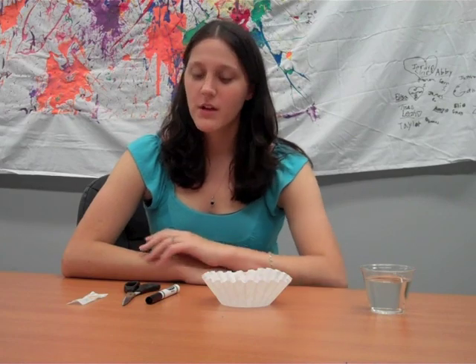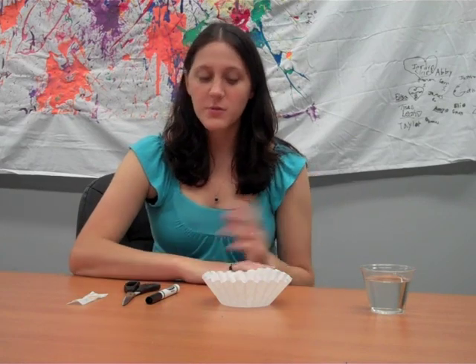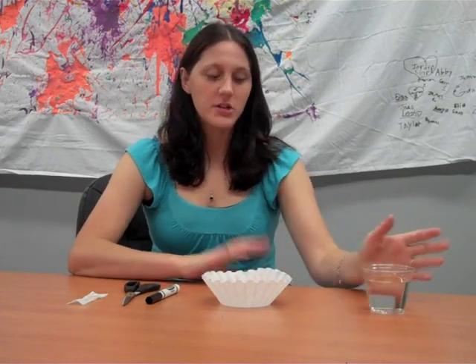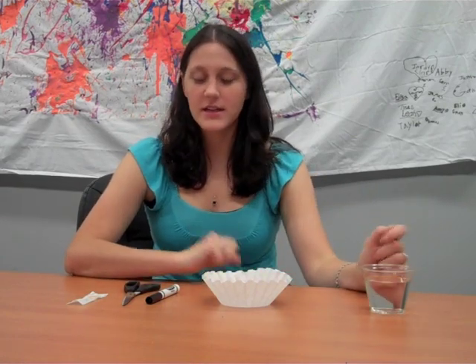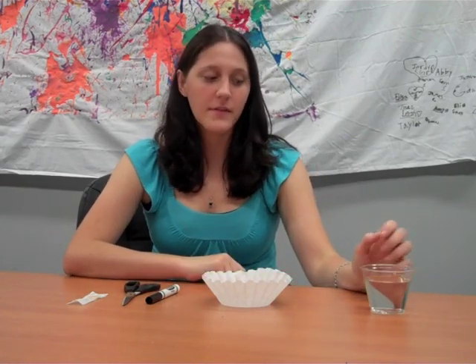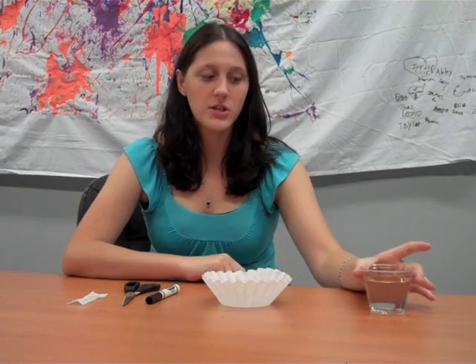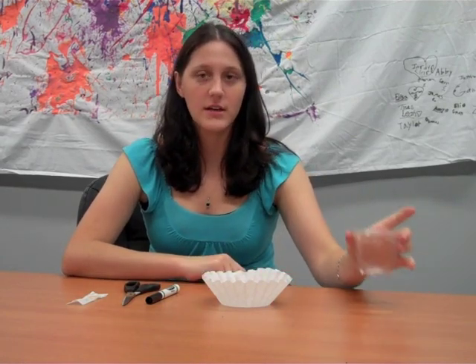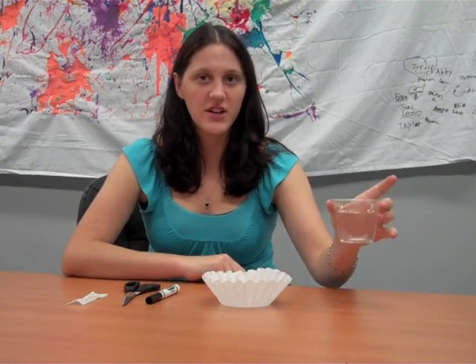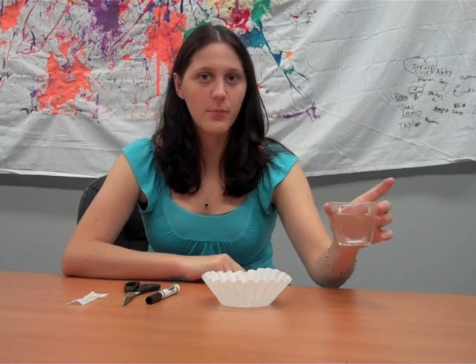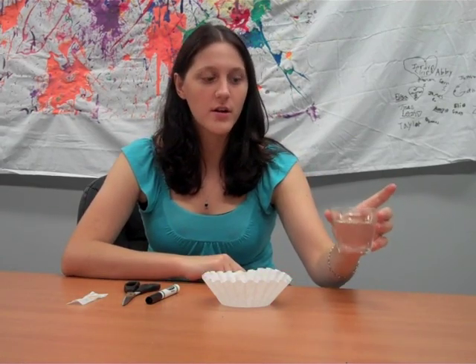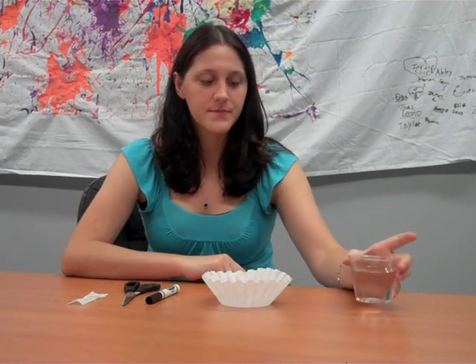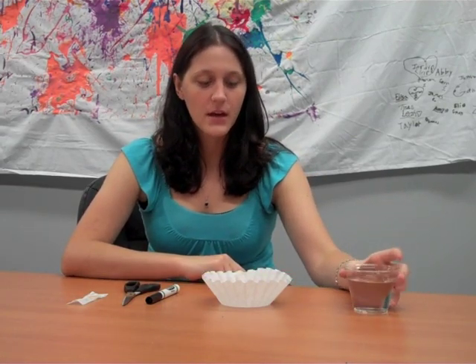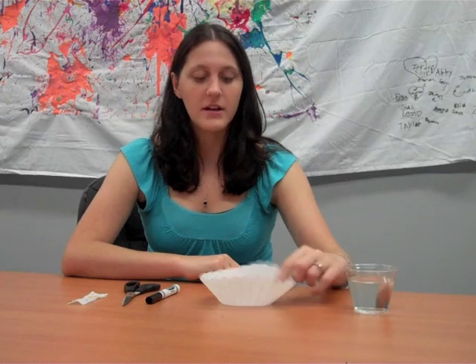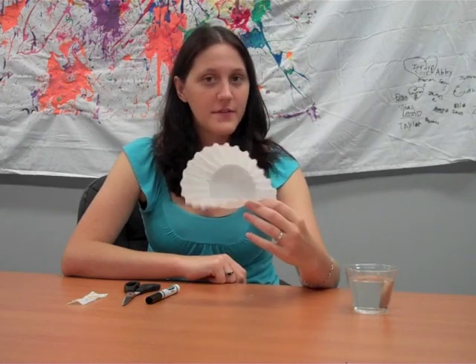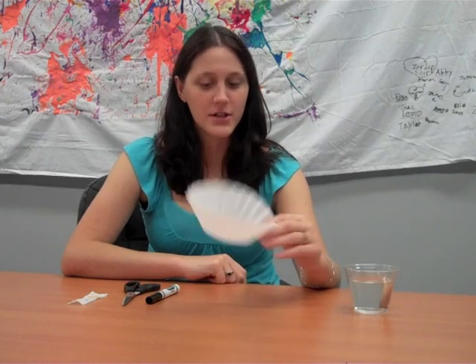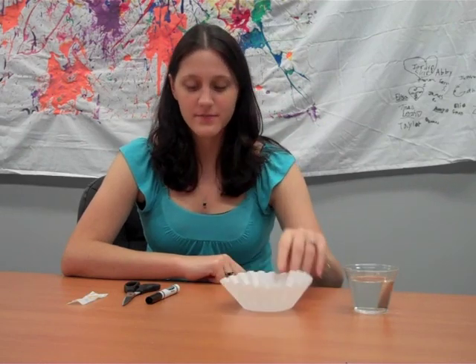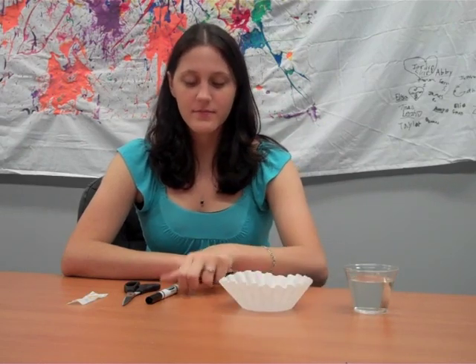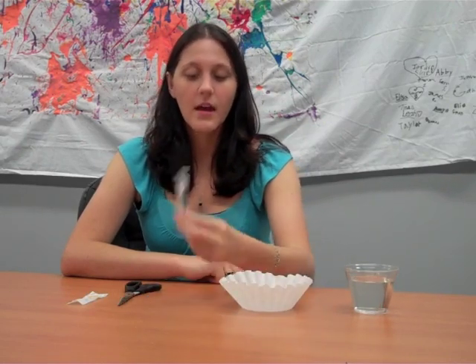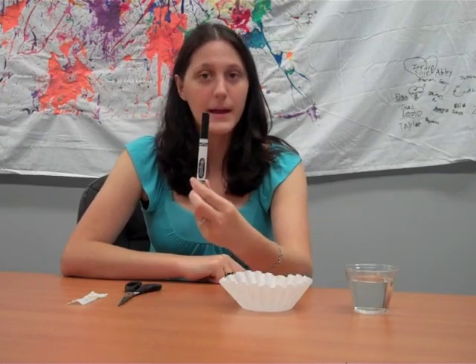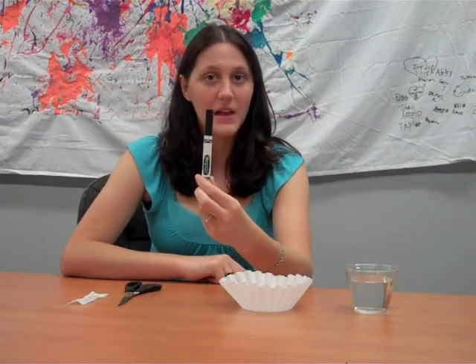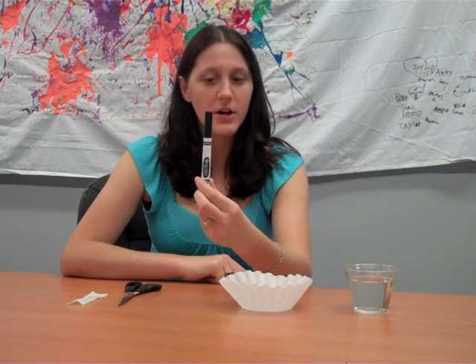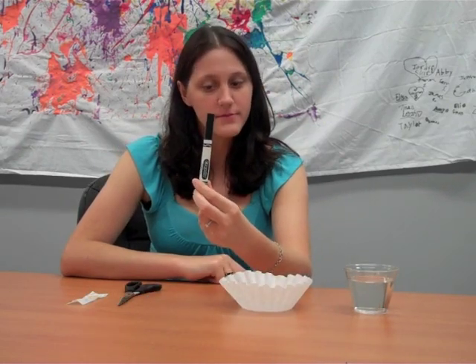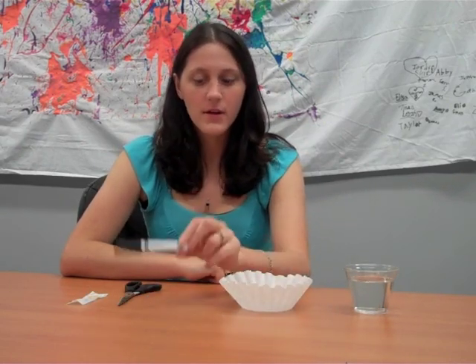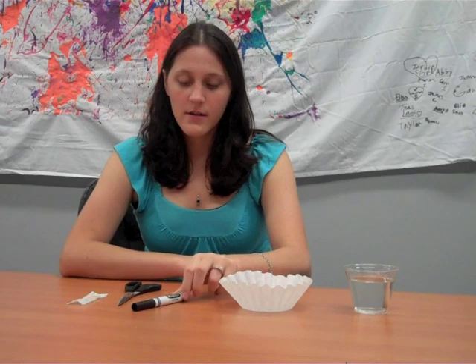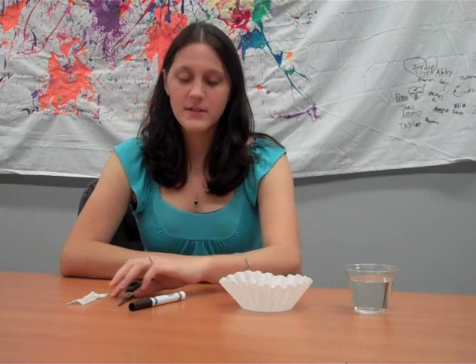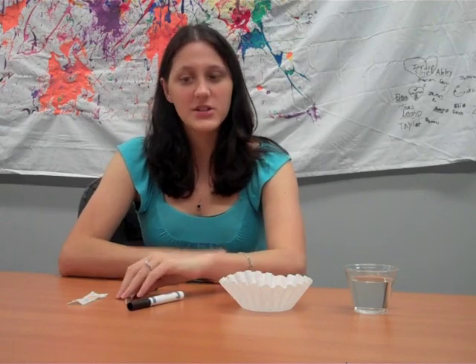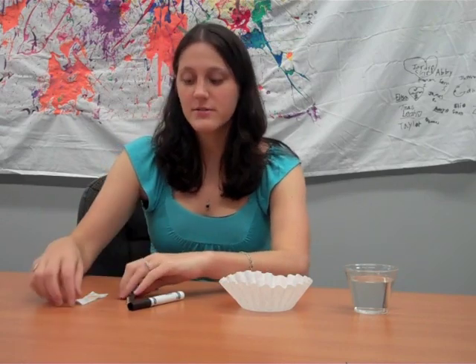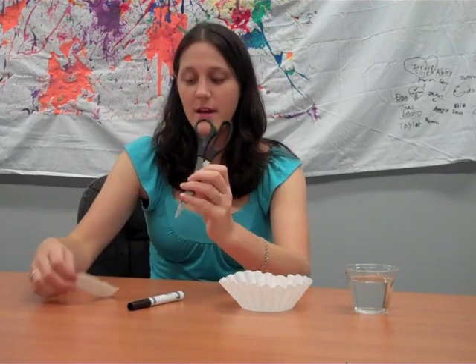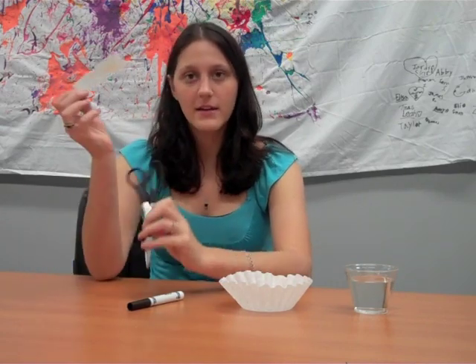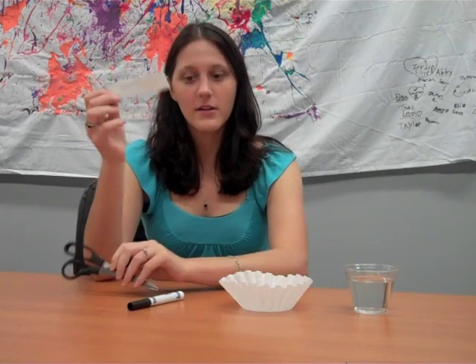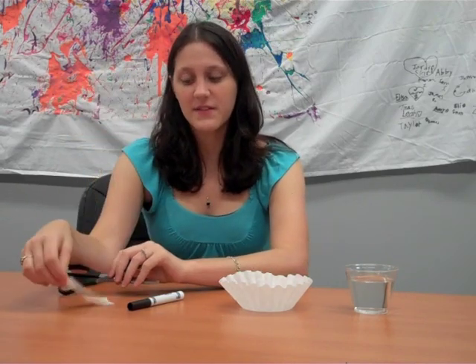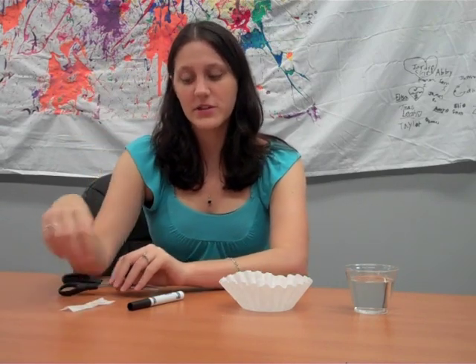For this one, you're just going to need a couple of items. You're going to need a regular cup with water, a coffee filter, a black marker, some scissors, and a little piece of paper towel.